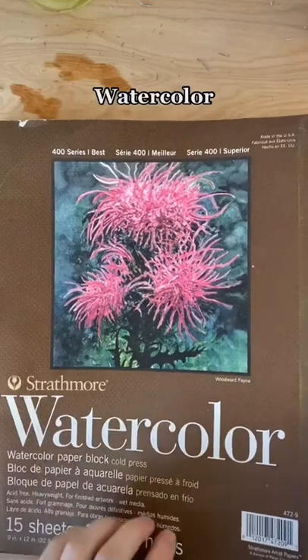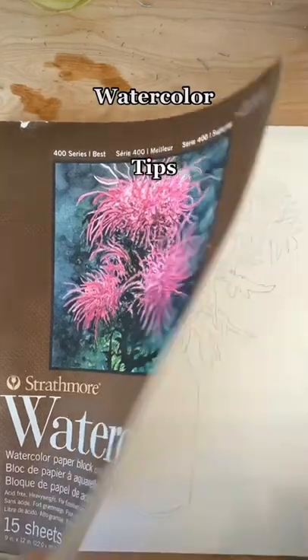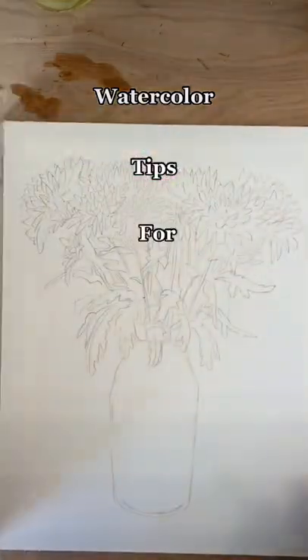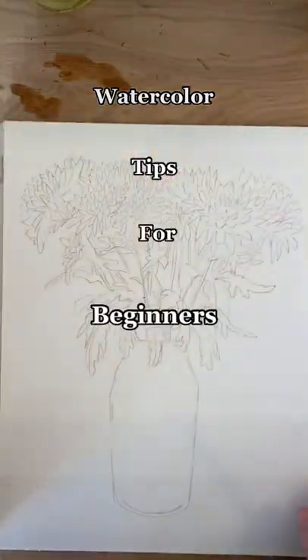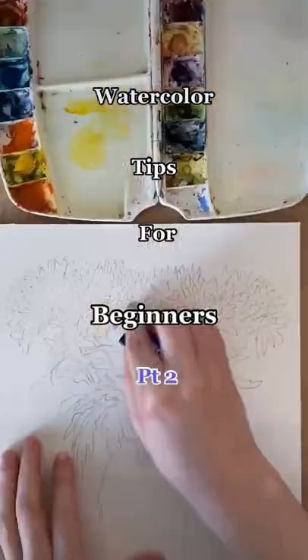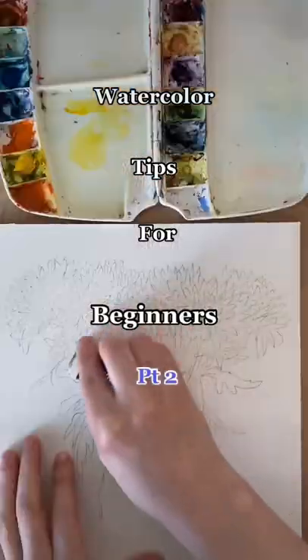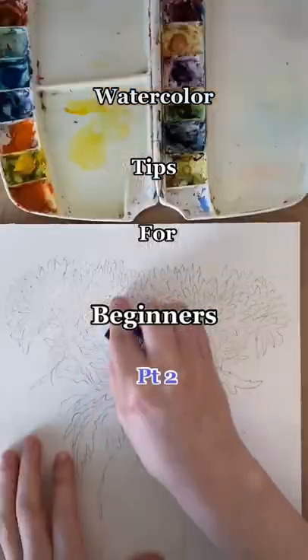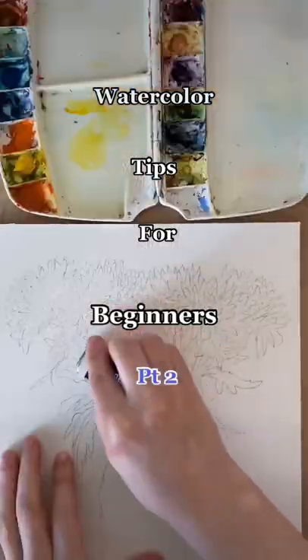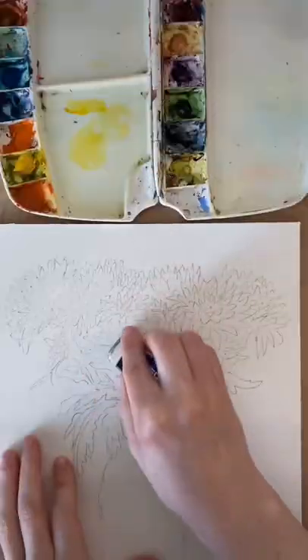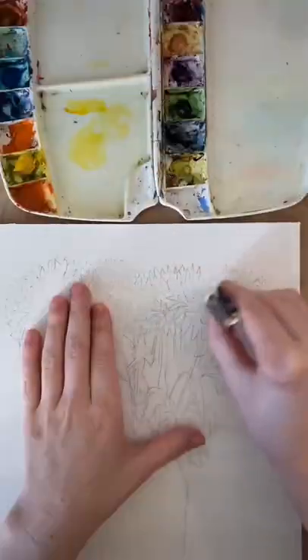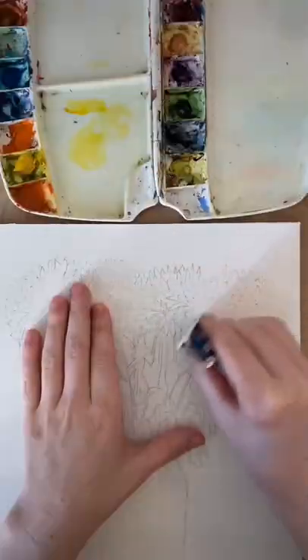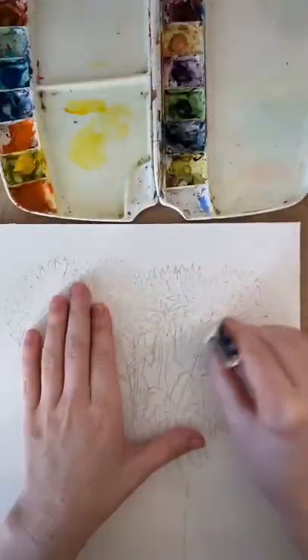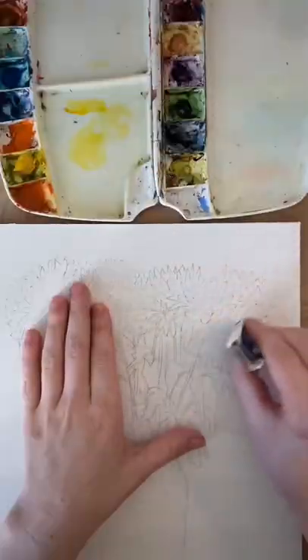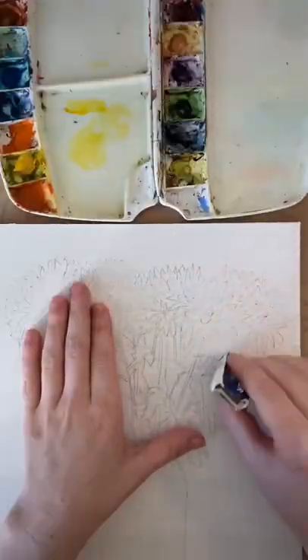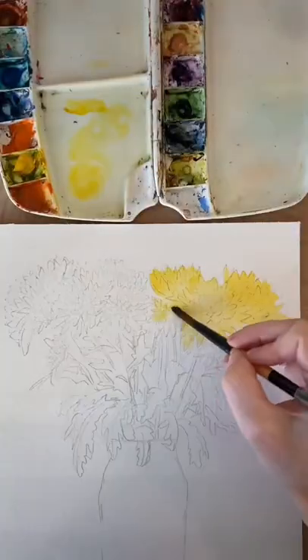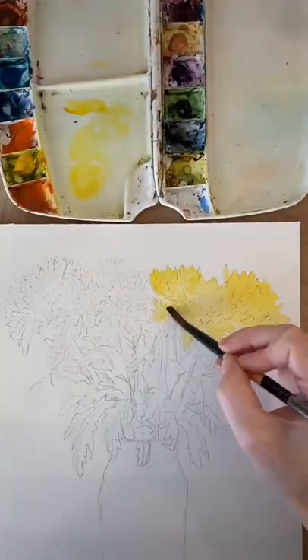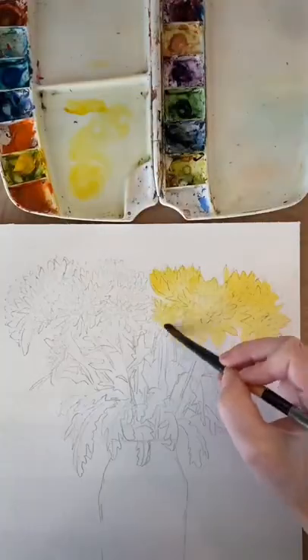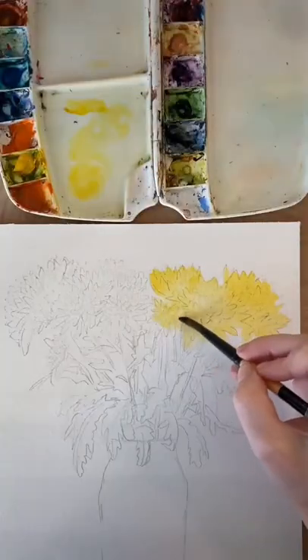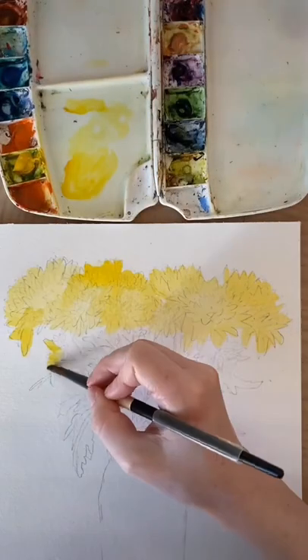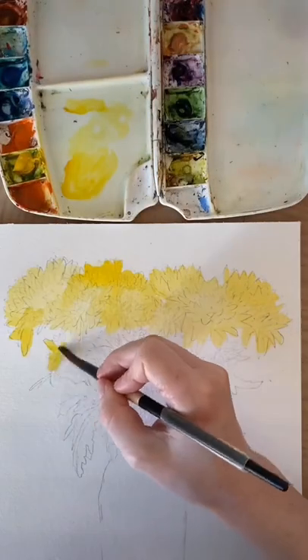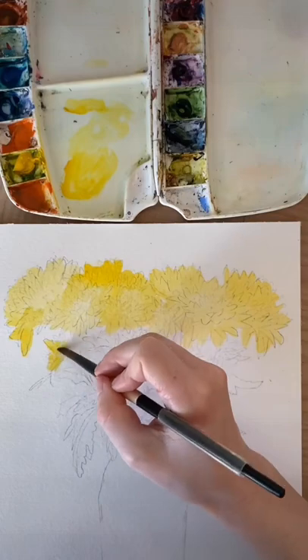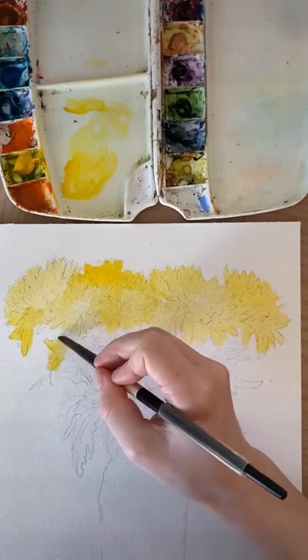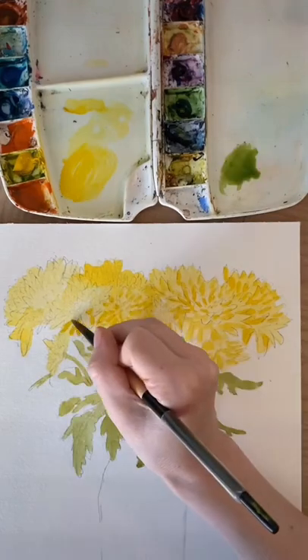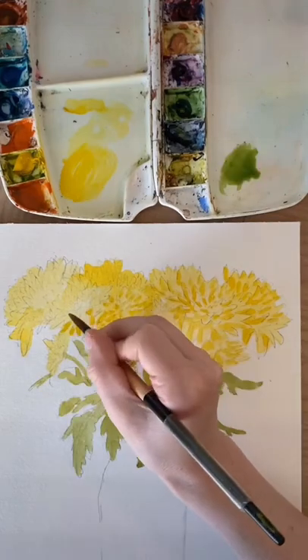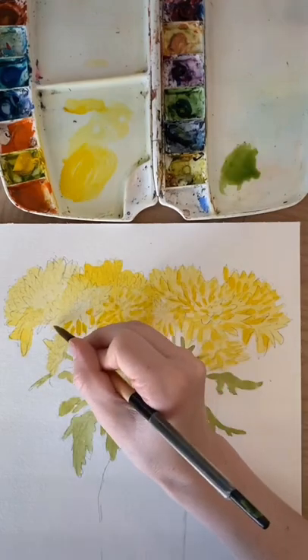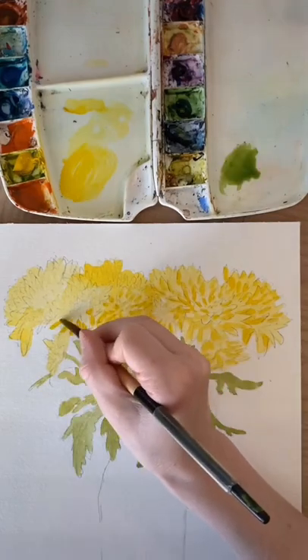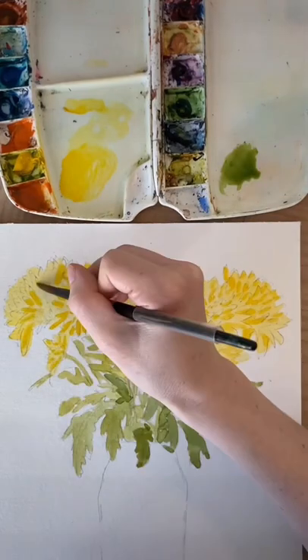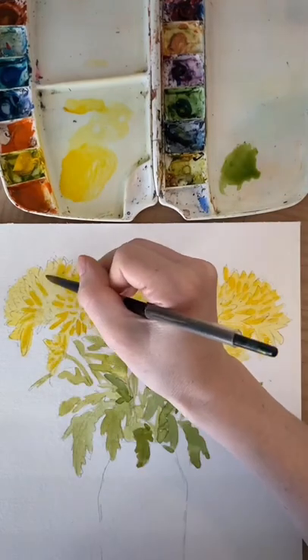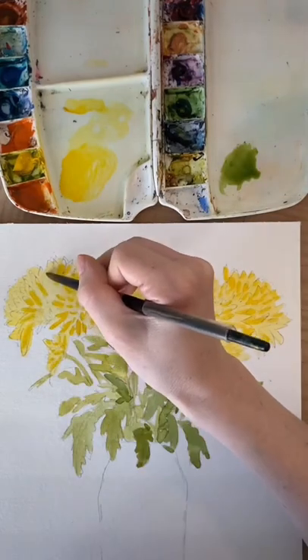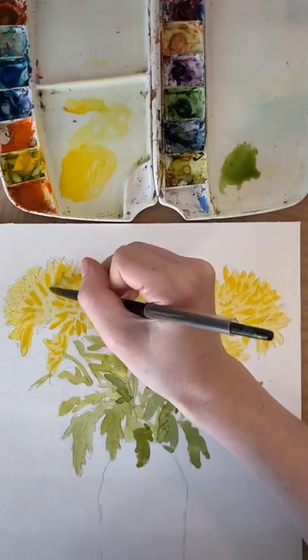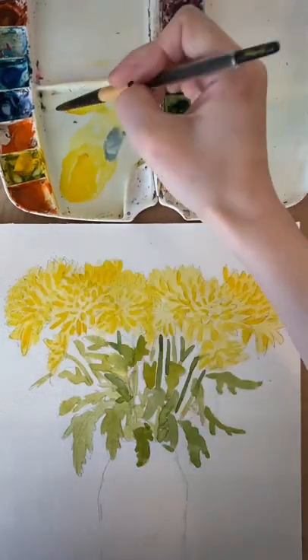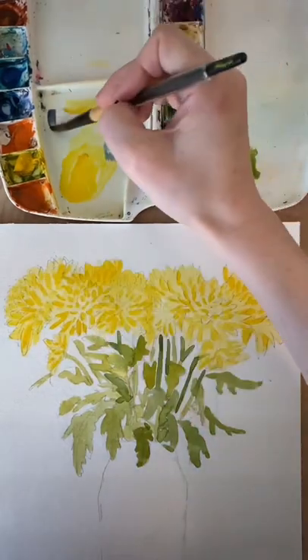In the last video I talked about saturation and how you can create a cool effect by layering a lighter pigment with more water over a more saturated pigment with less water.